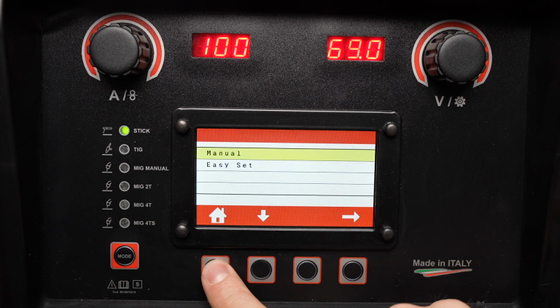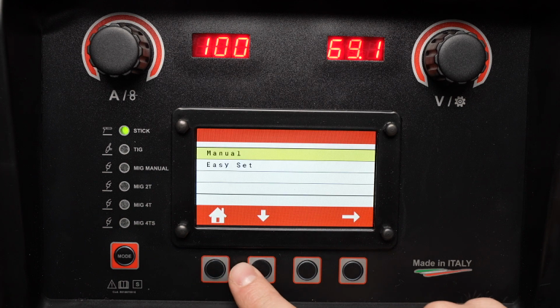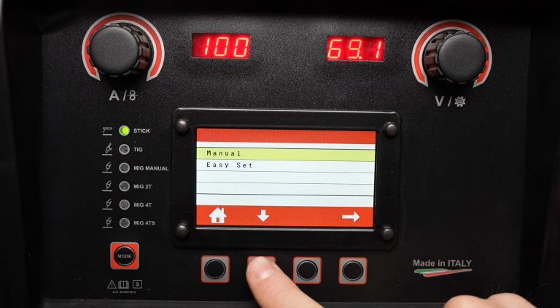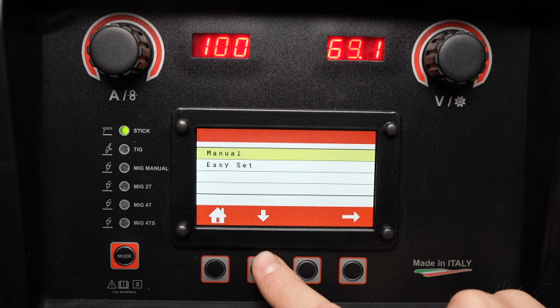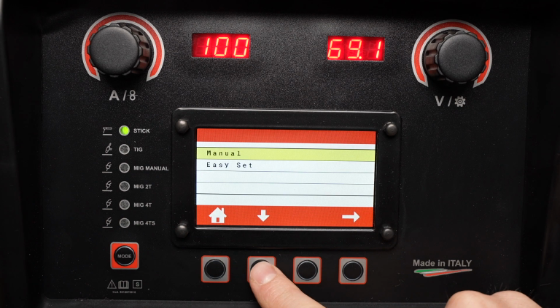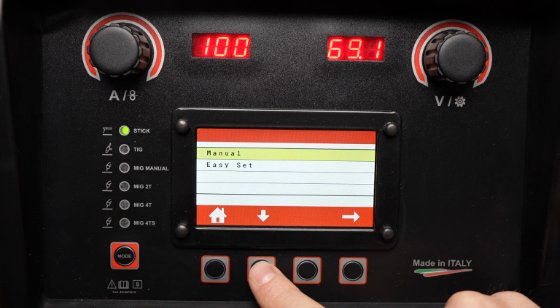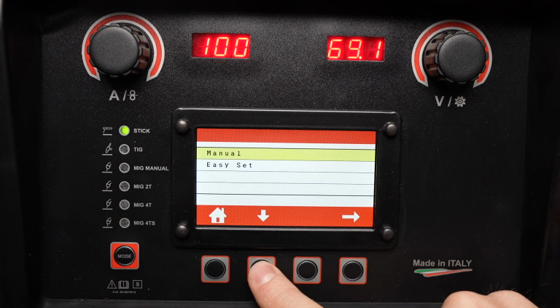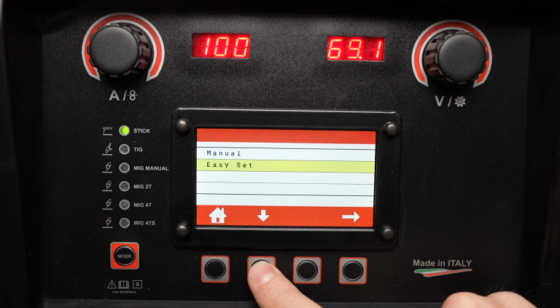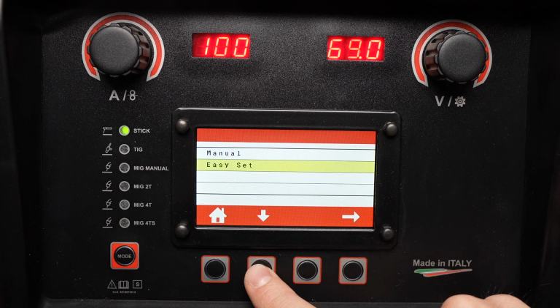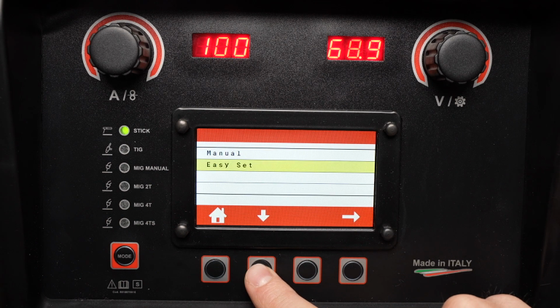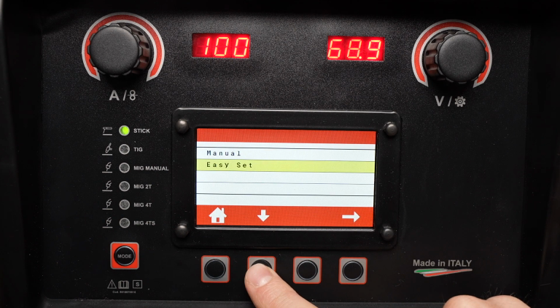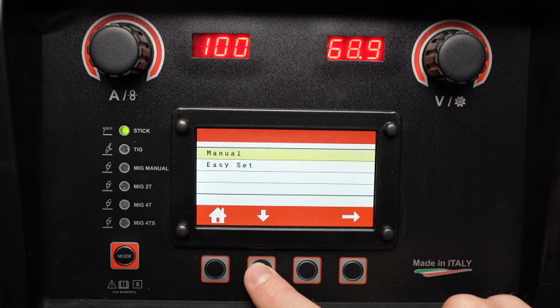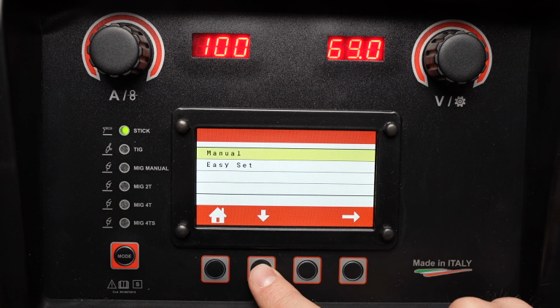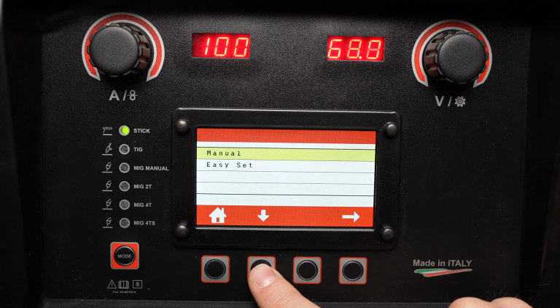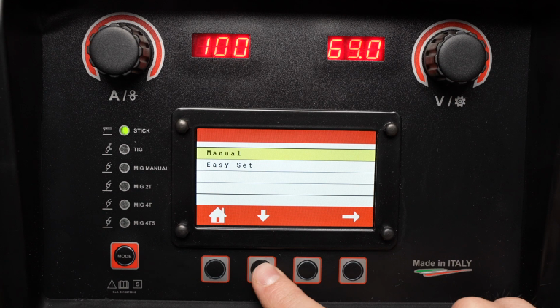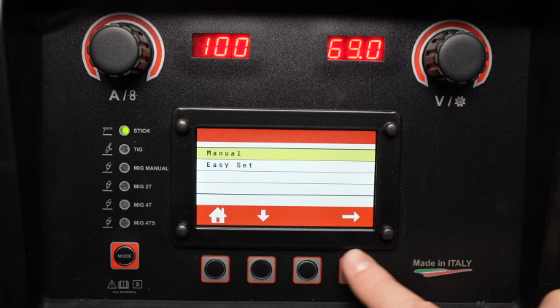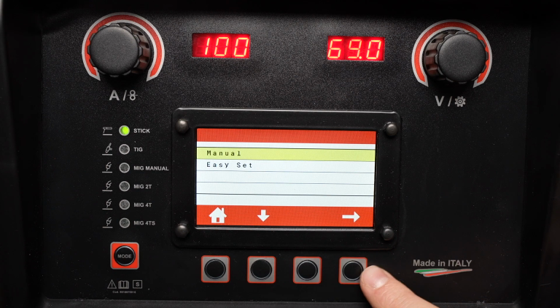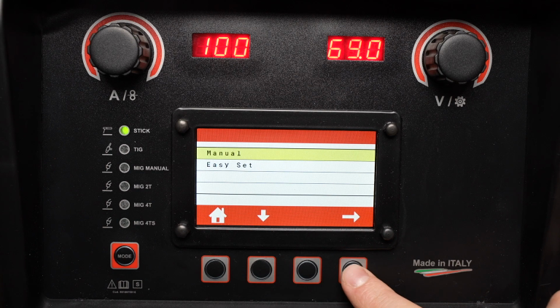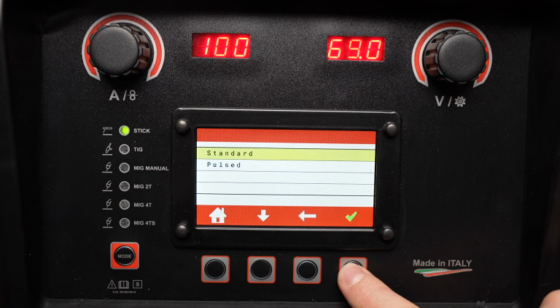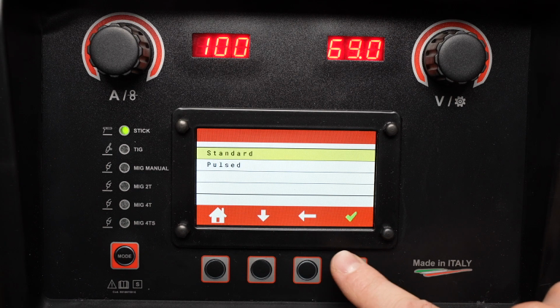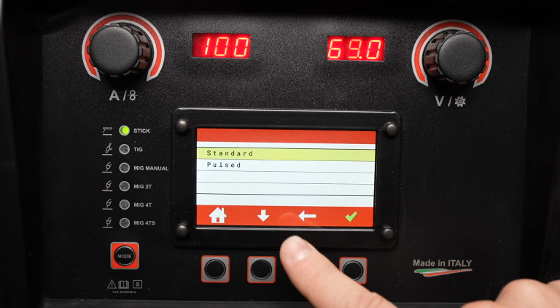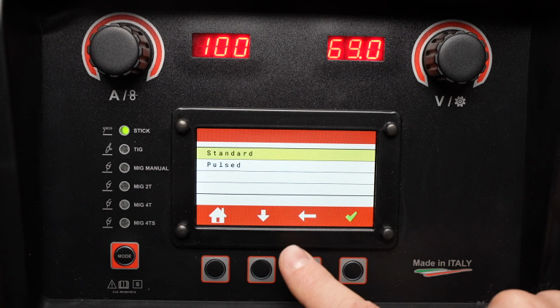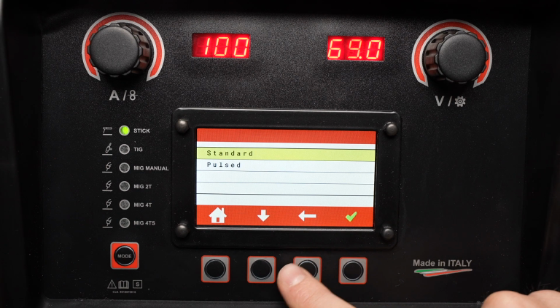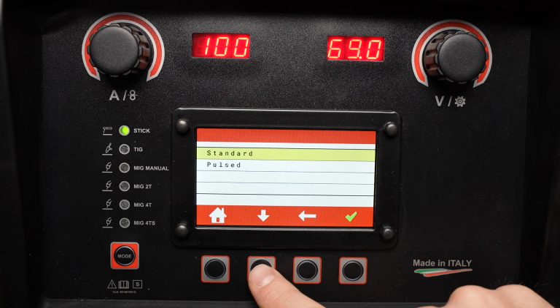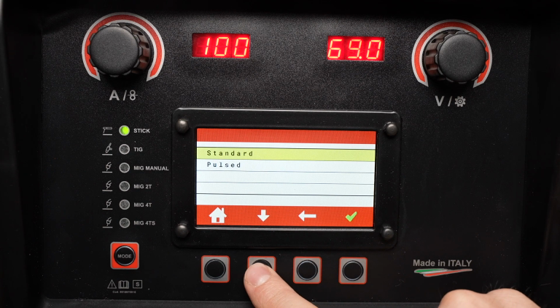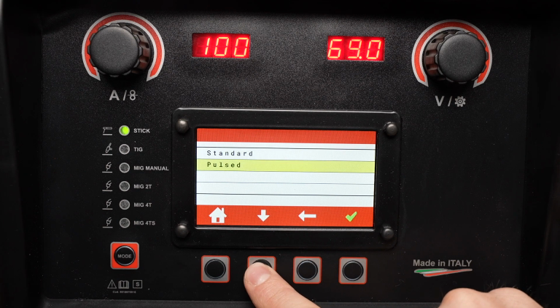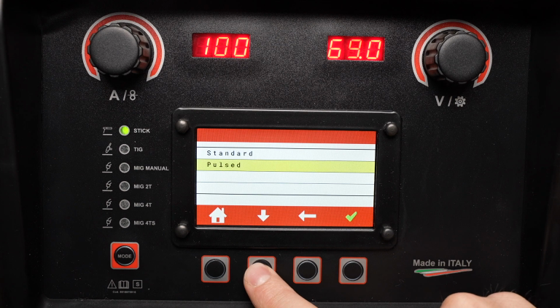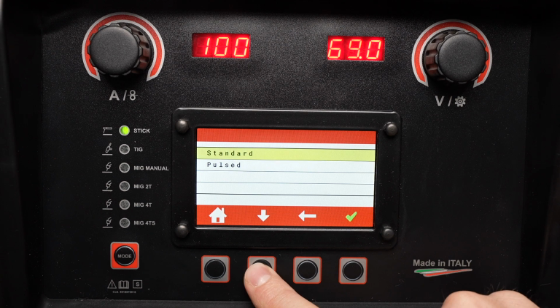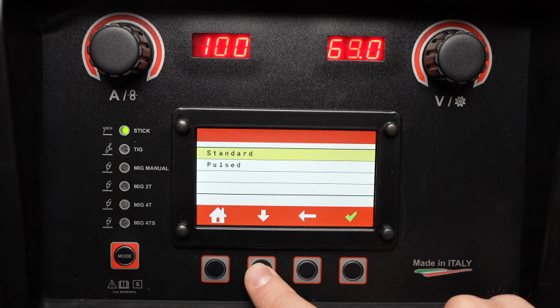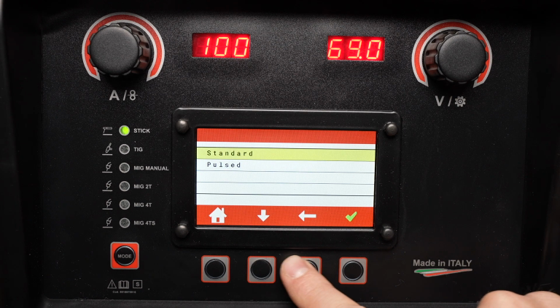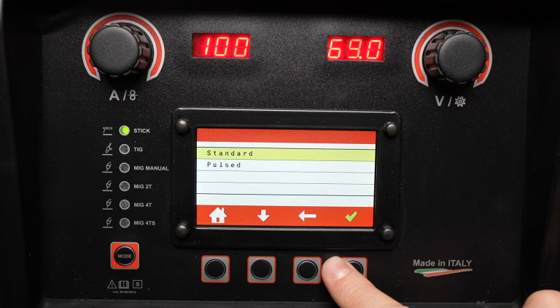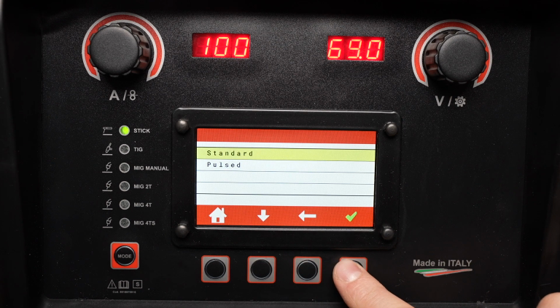By pressing this button I can select either a manual or an easy set mode. We'll start off with the manual mode for settings. With that selected you can either use standard or pulsed stick welding — we'll select standard.